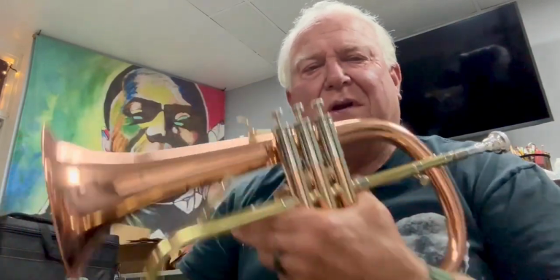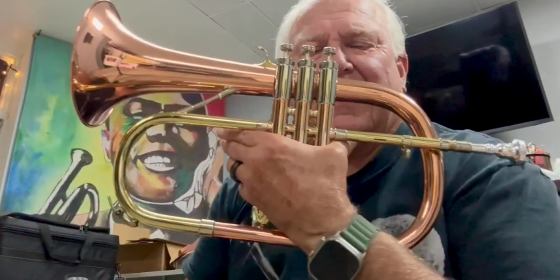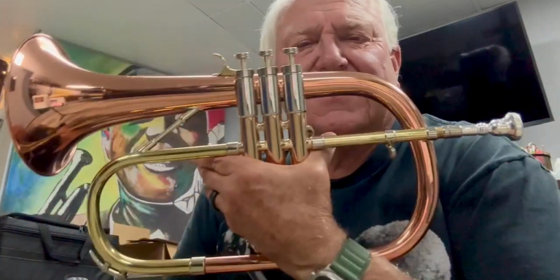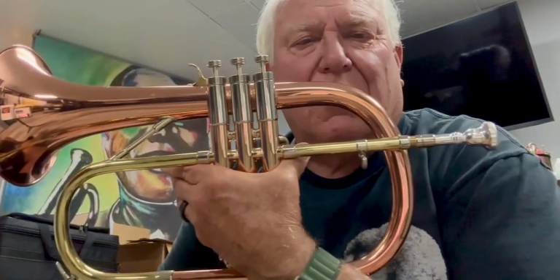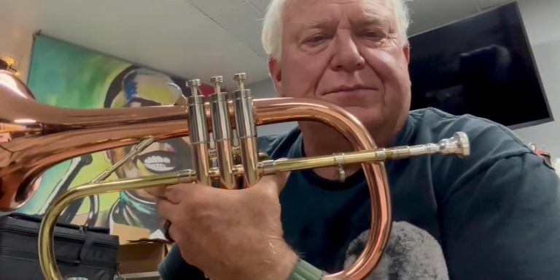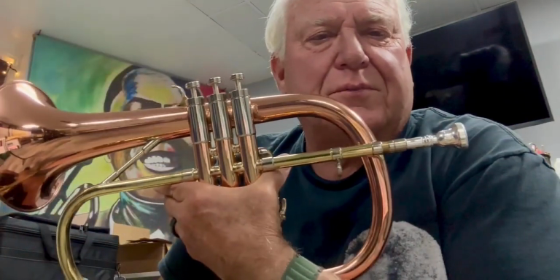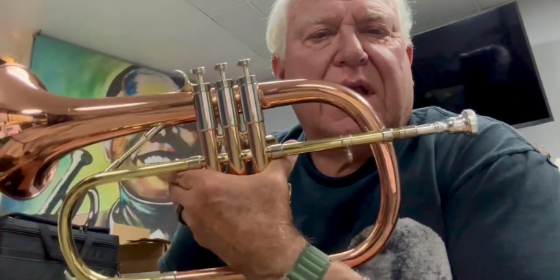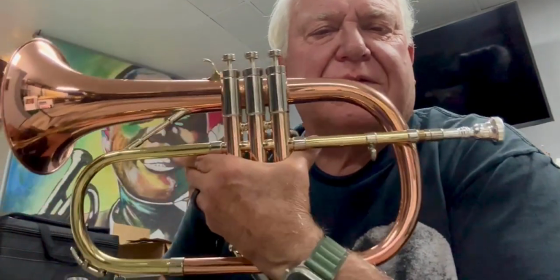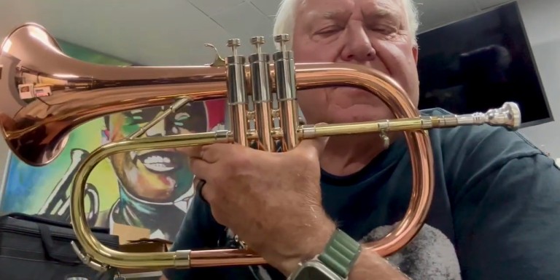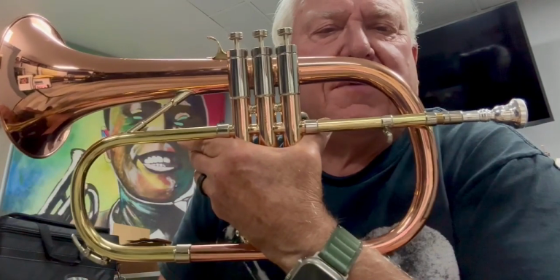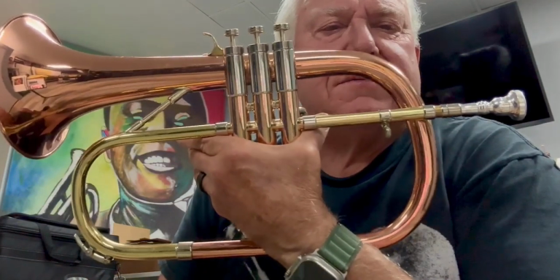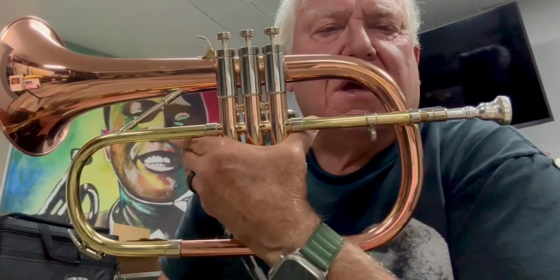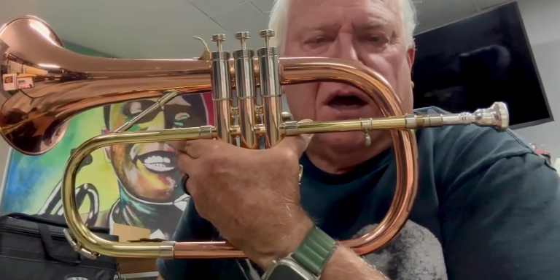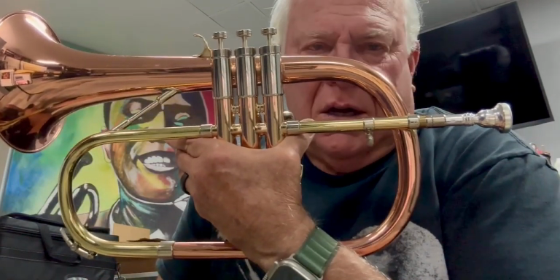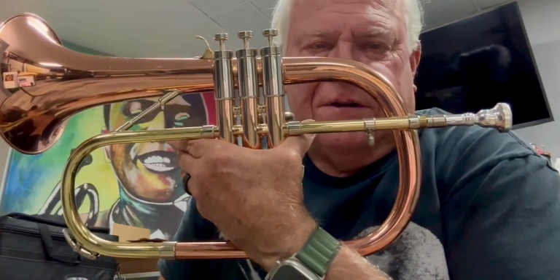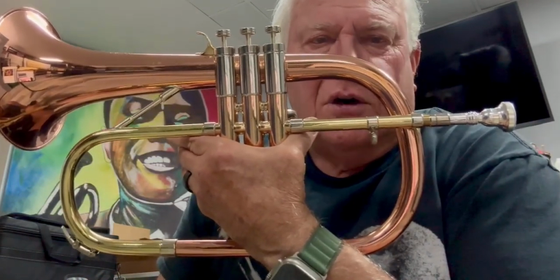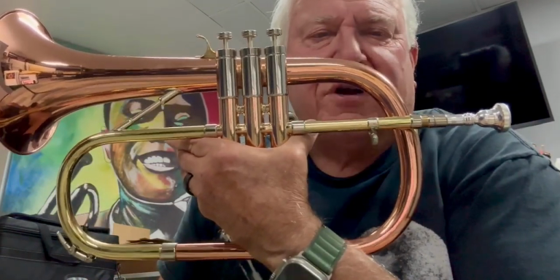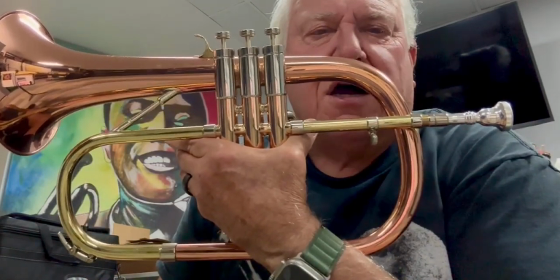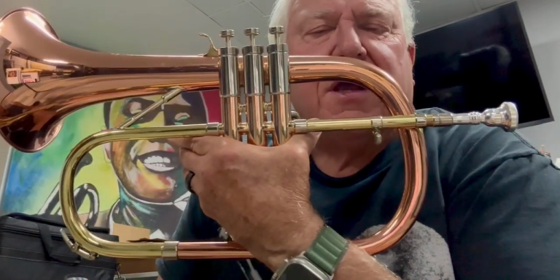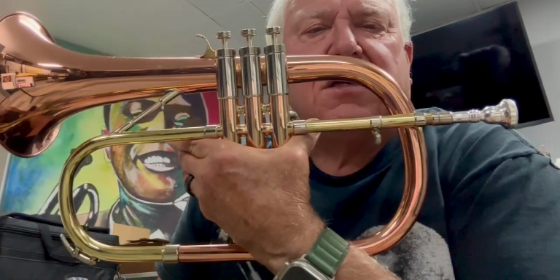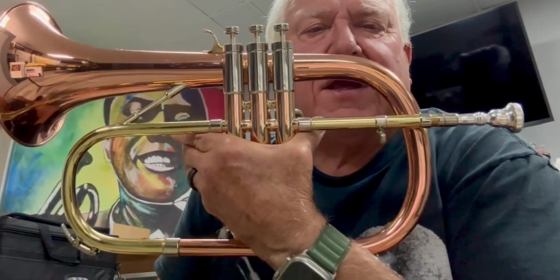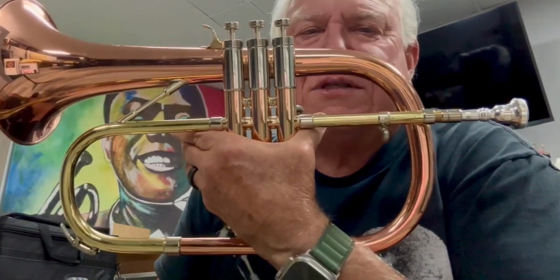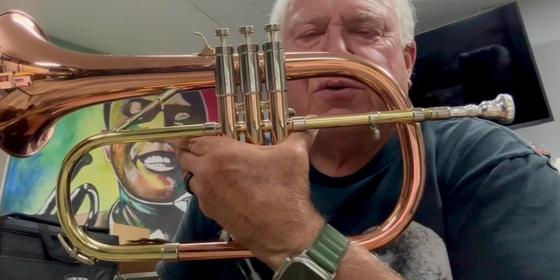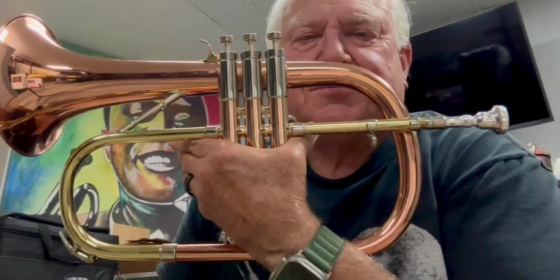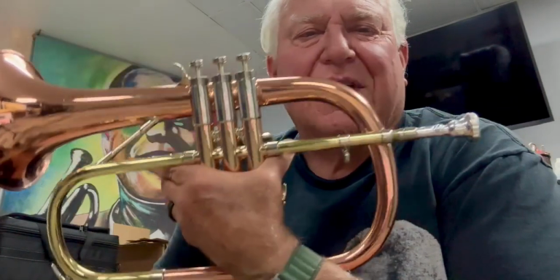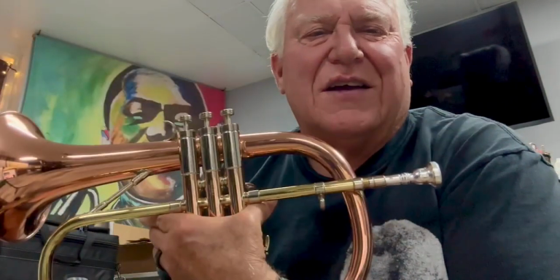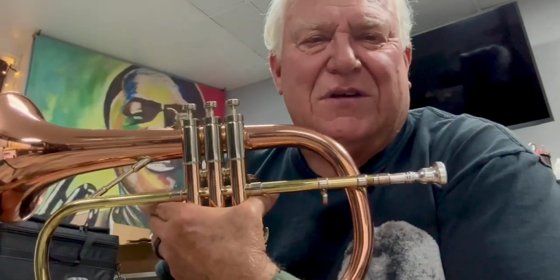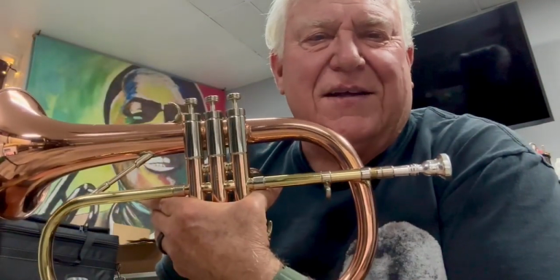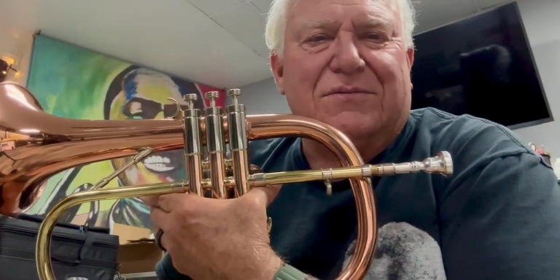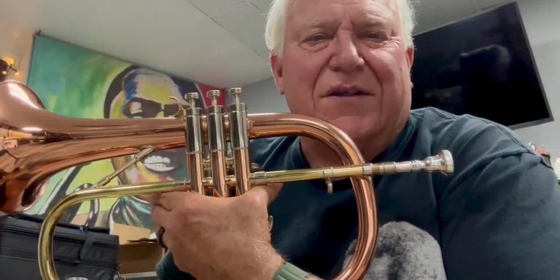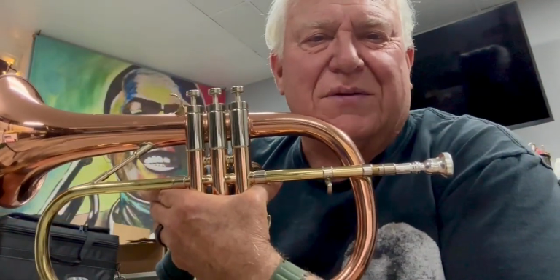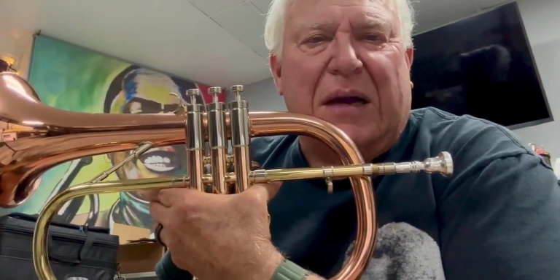You can find this great horn in the flugelhorn department of horntrader.com and also in what's new. Thanks for listening. We'll see you on the next one. Bye-bye.